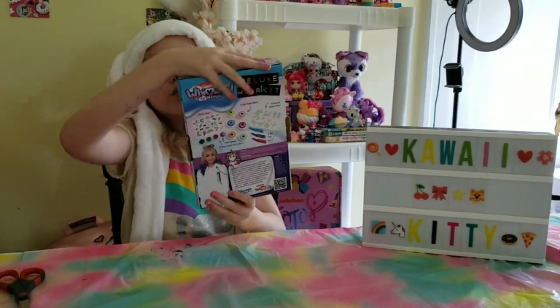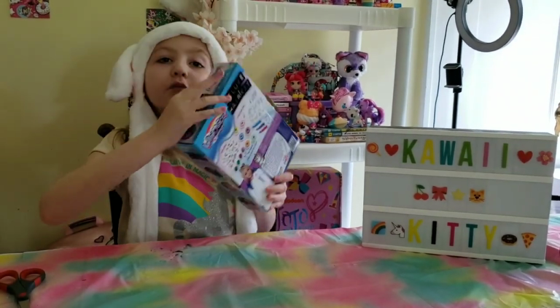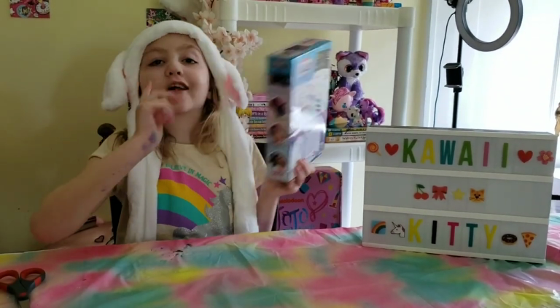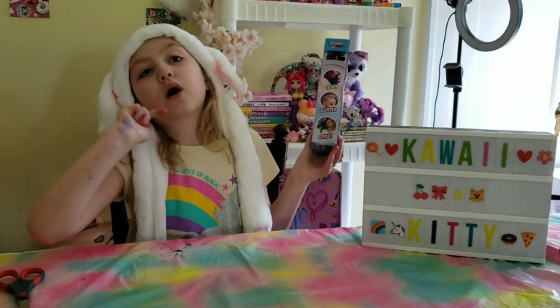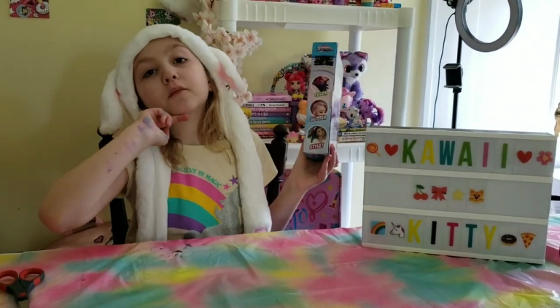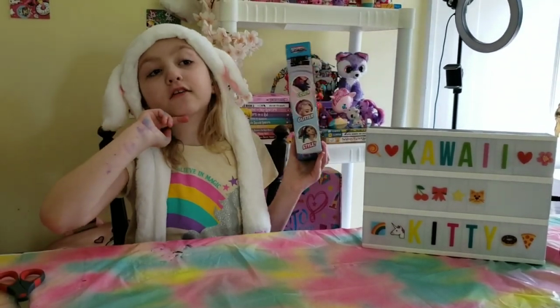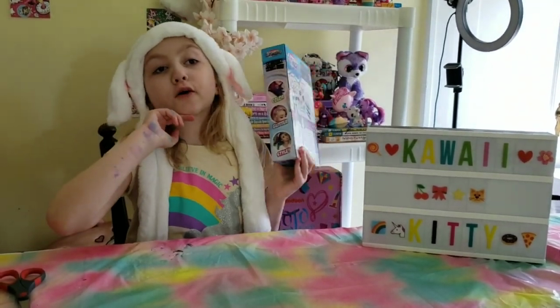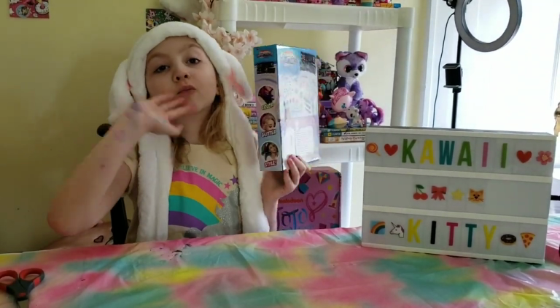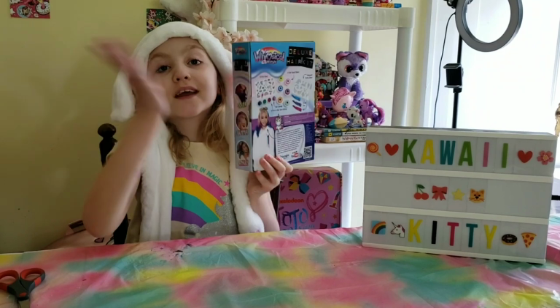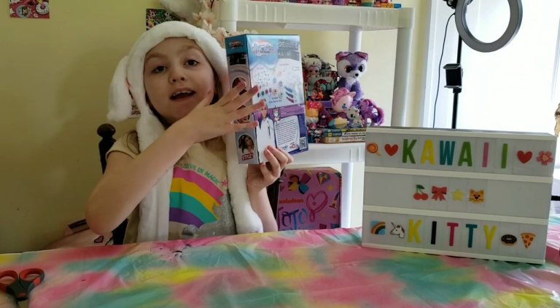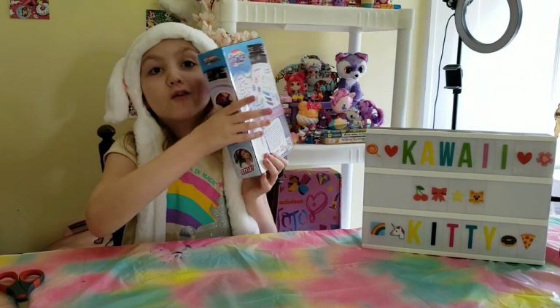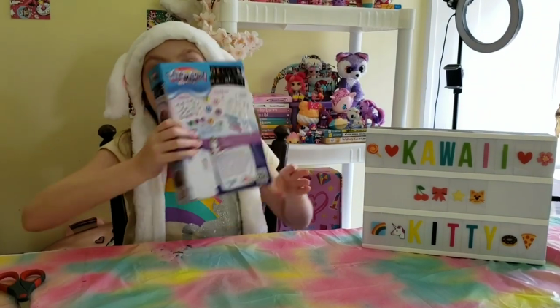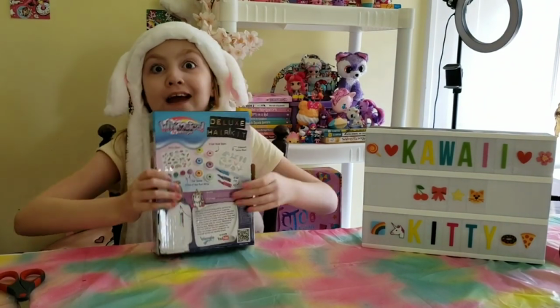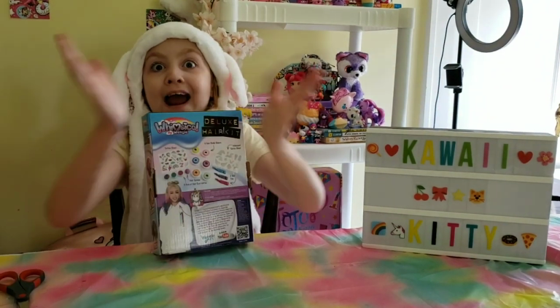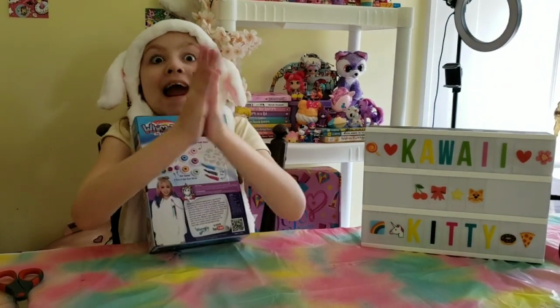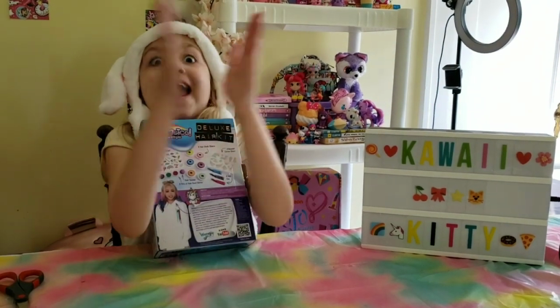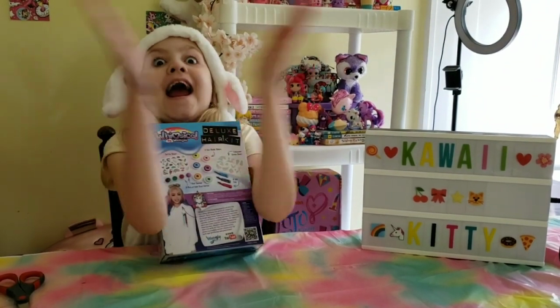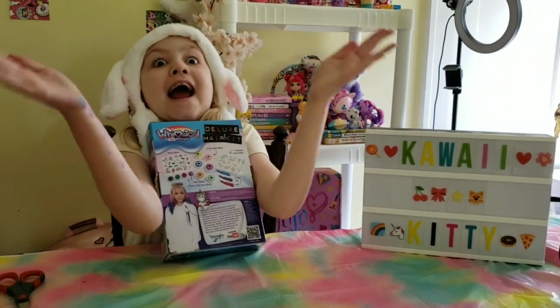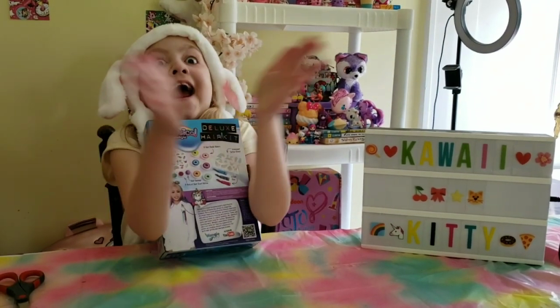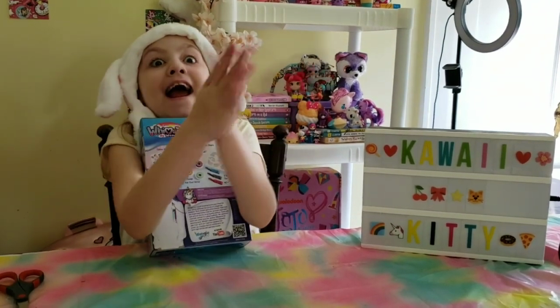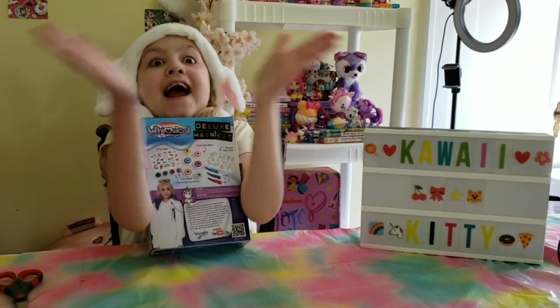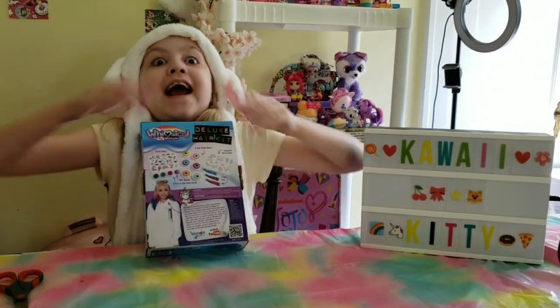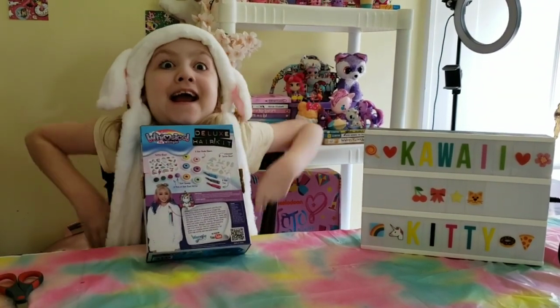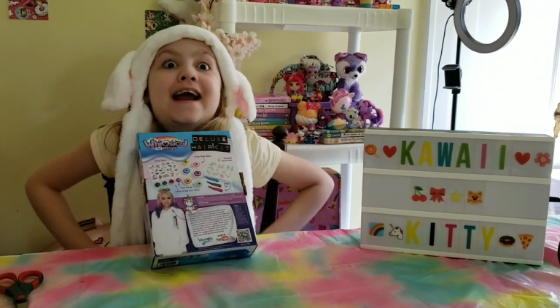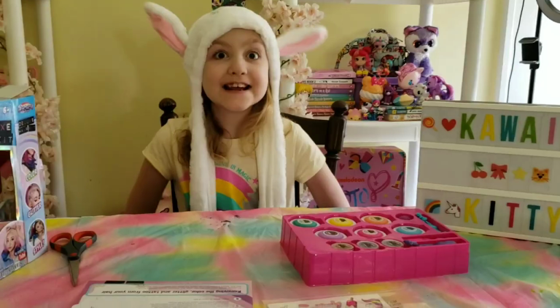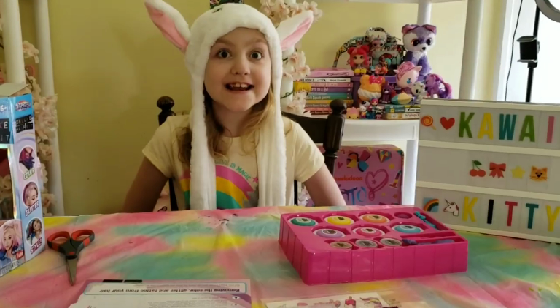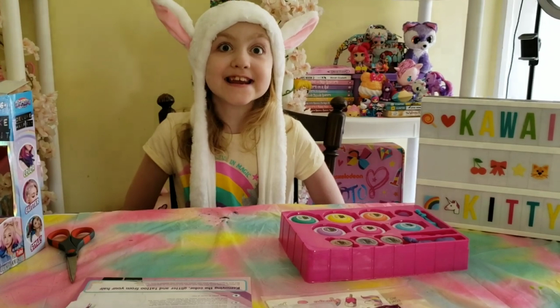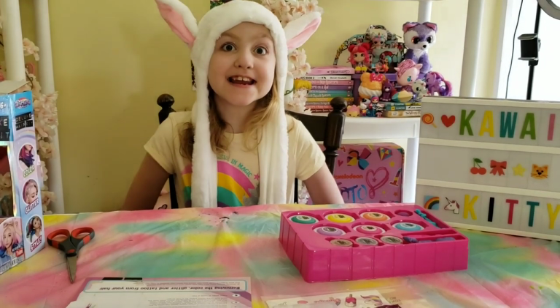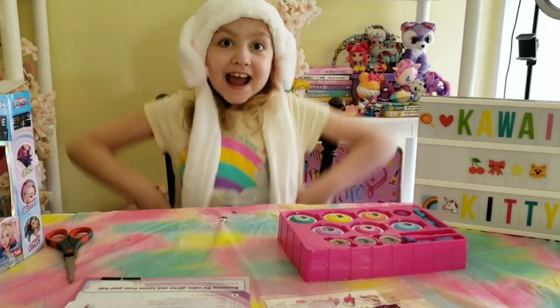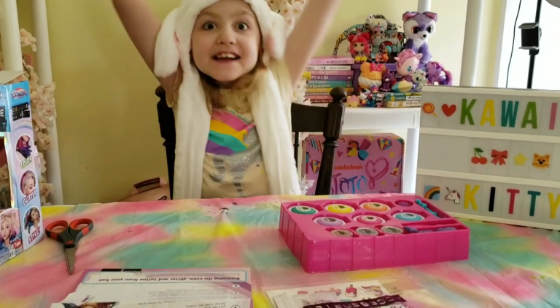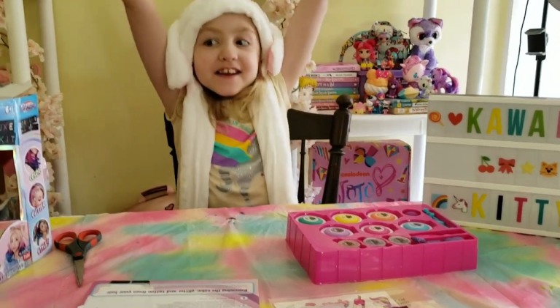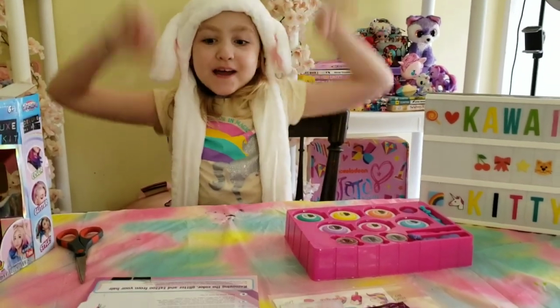It's six plus. Well, I'm eight, so I can do this. I got it open!